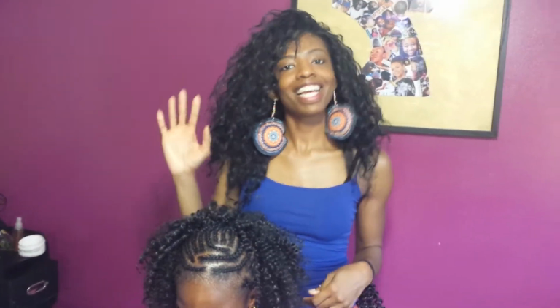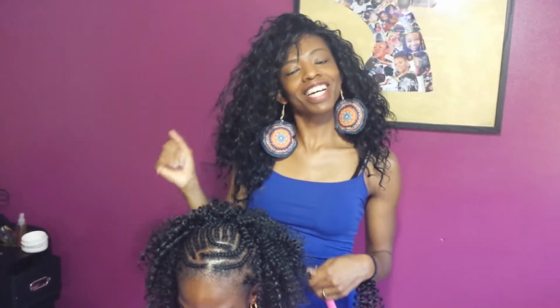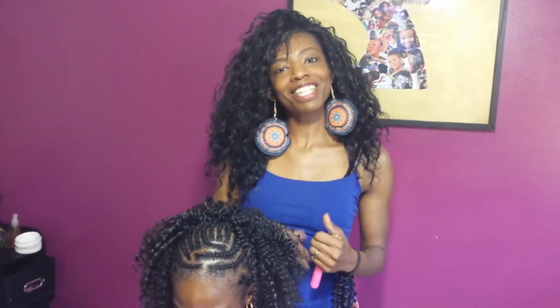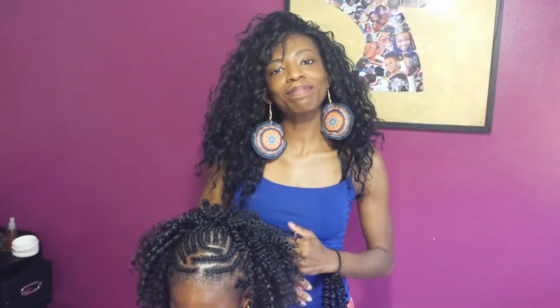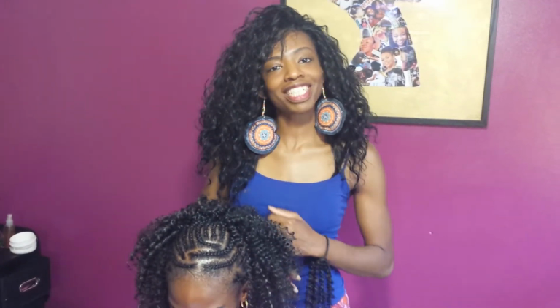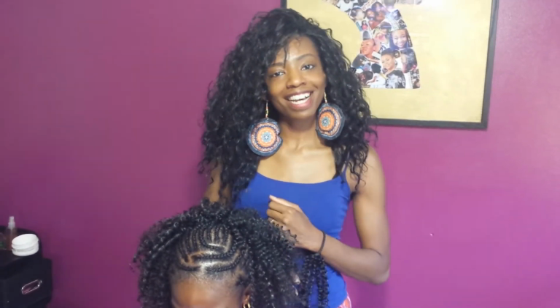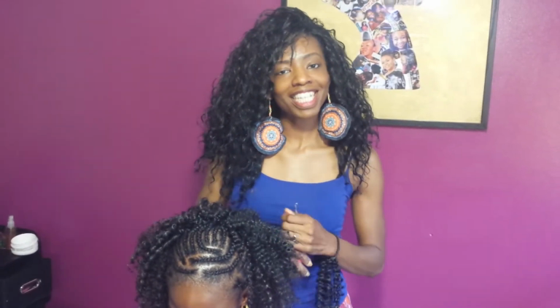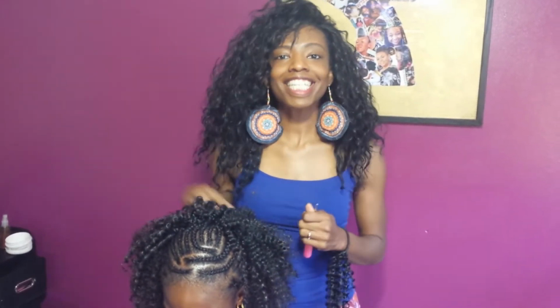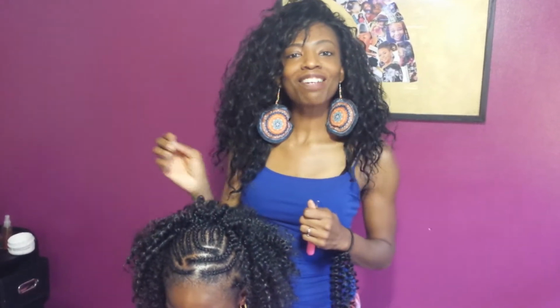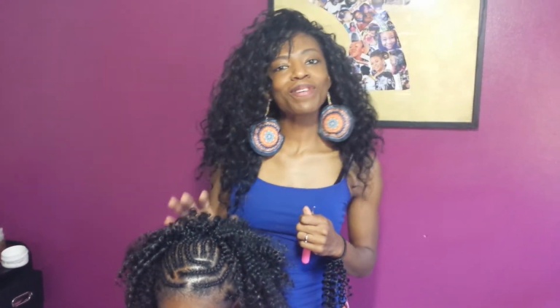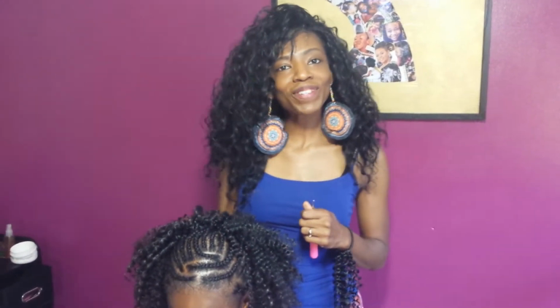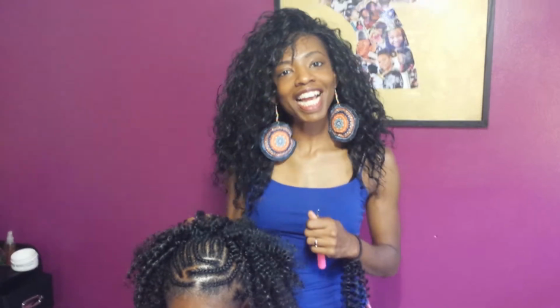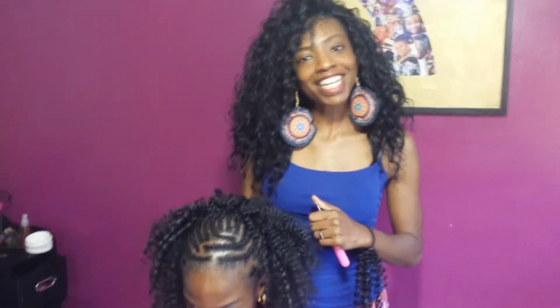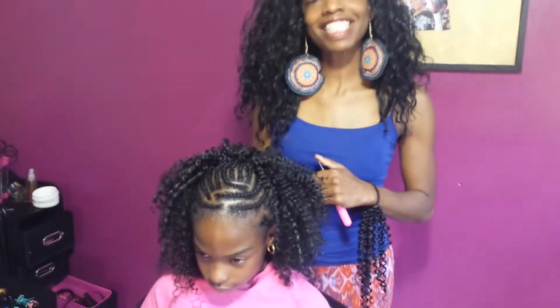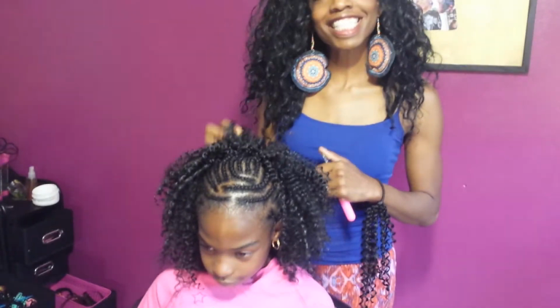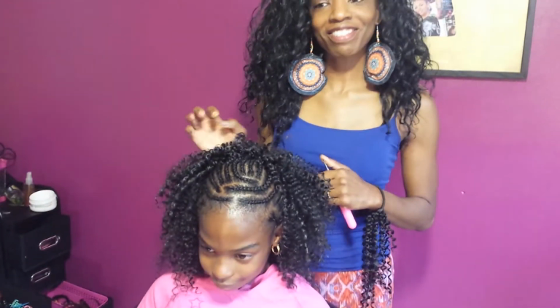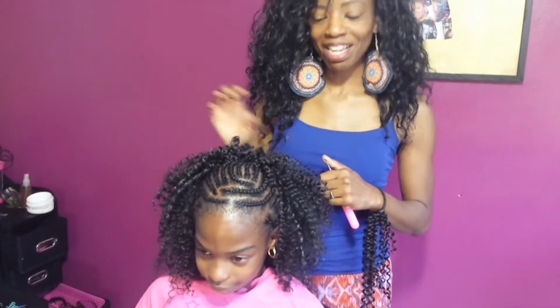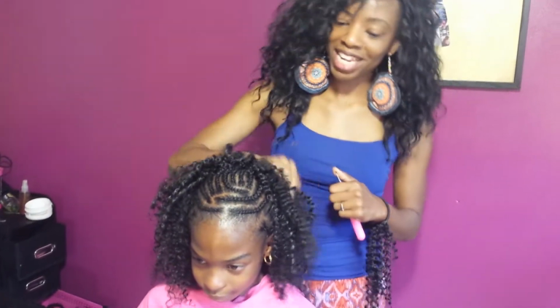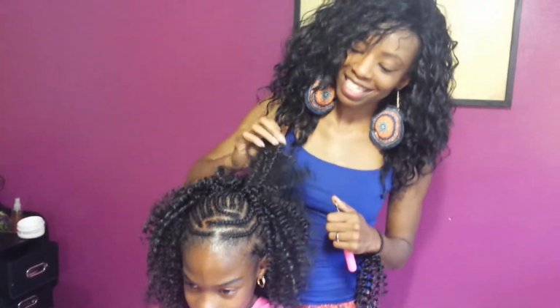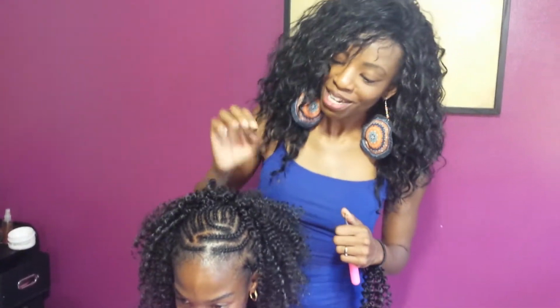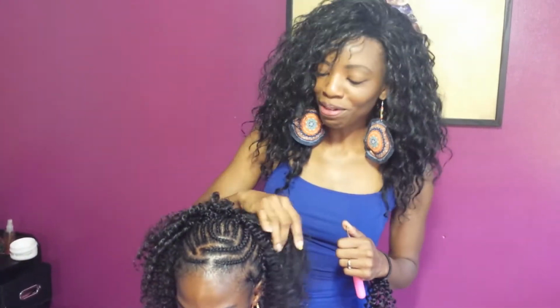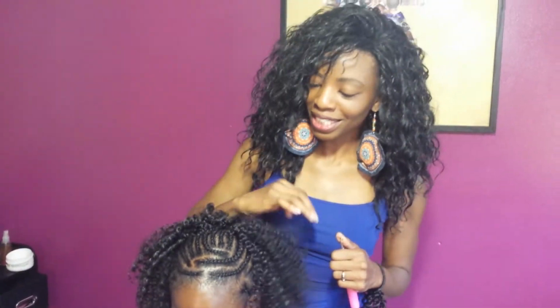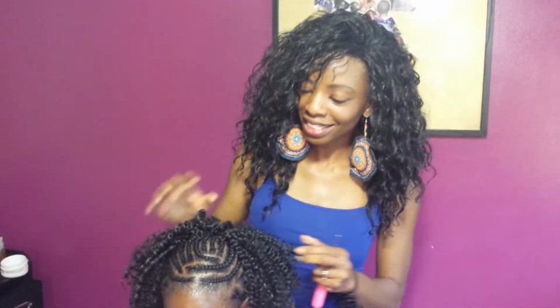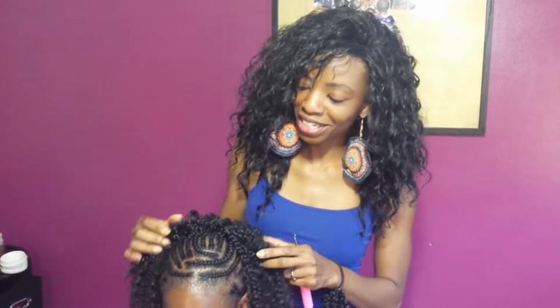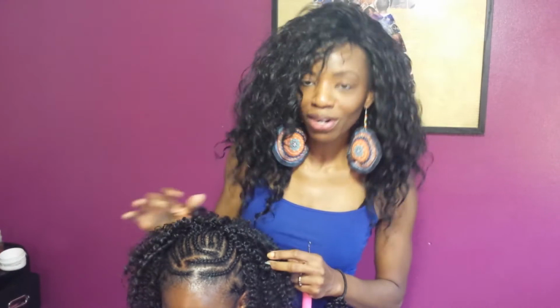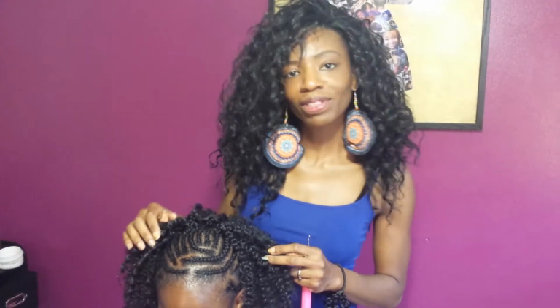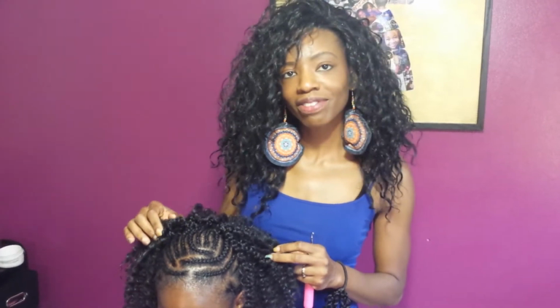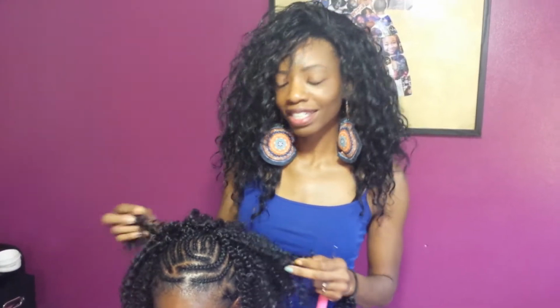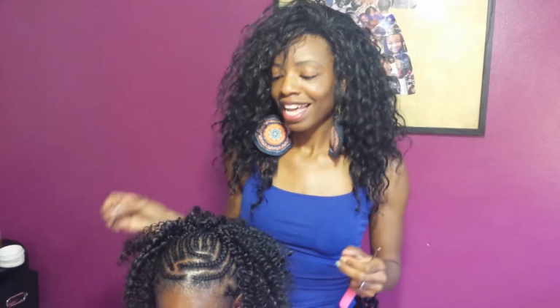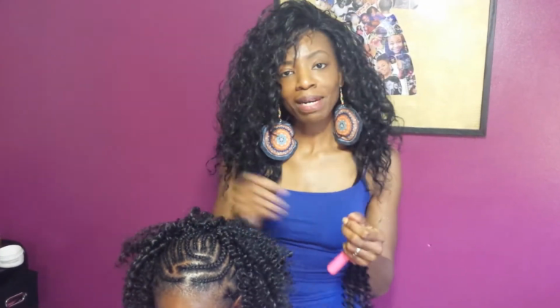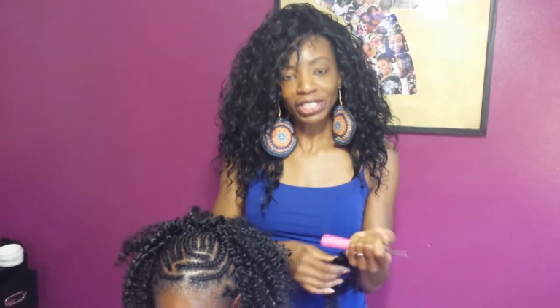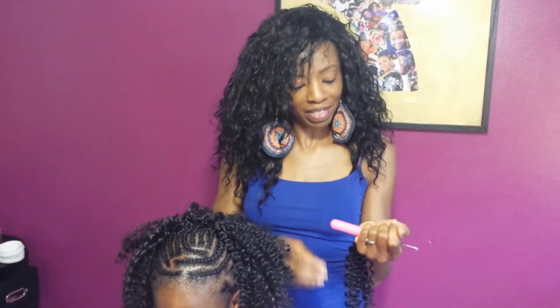Hello guys, welcome to Drika Styles. Today I have my beautiful client here and she is getting crochet braids. We're almost done — she's going to keep her cornrows in the front, and what I'm going to show you is how I crochet the hair in.